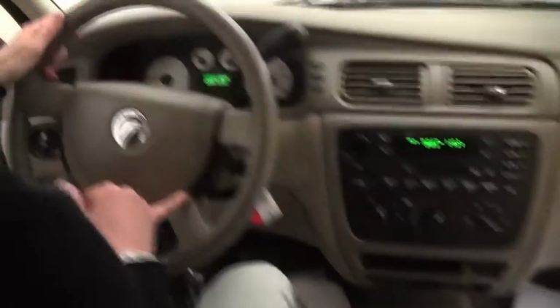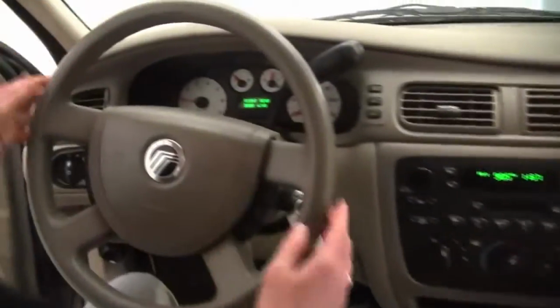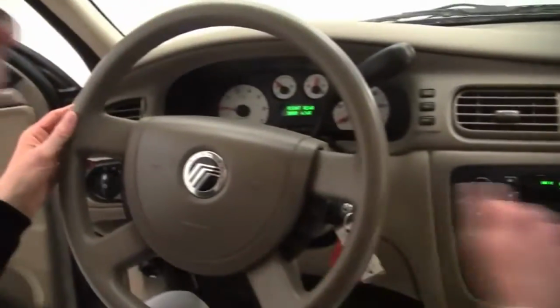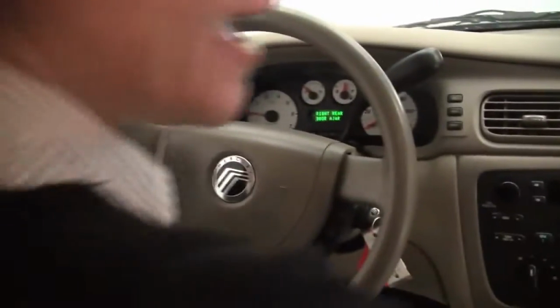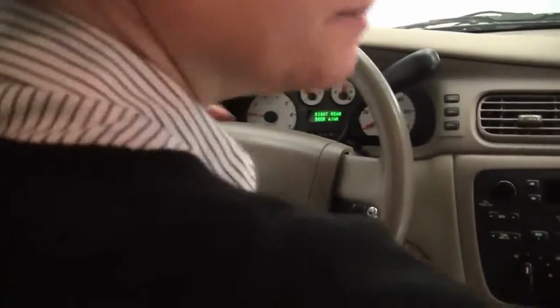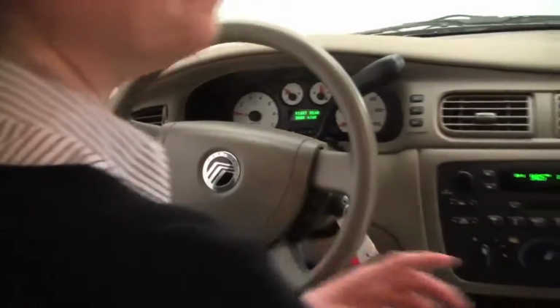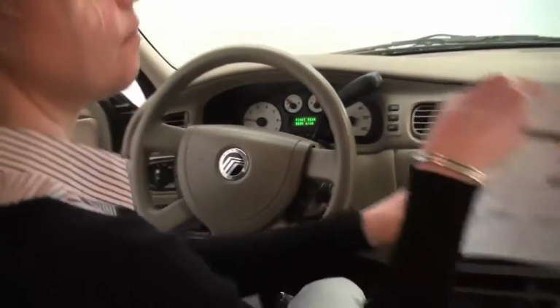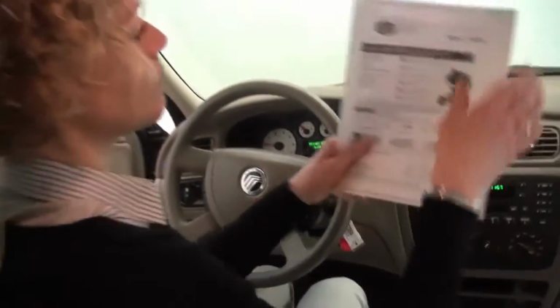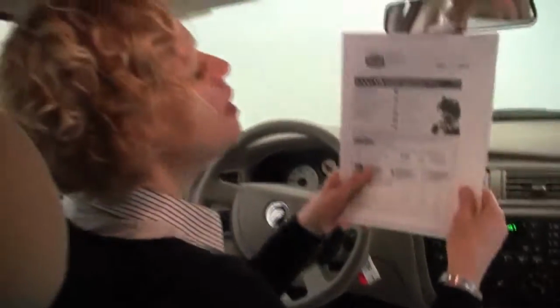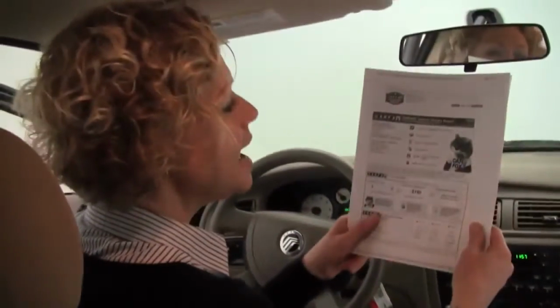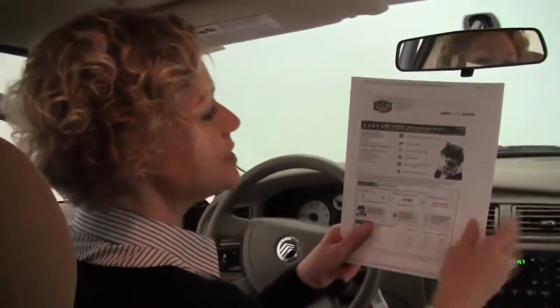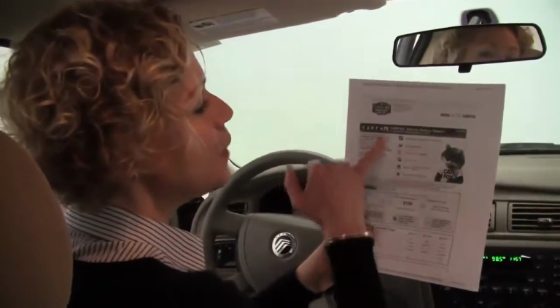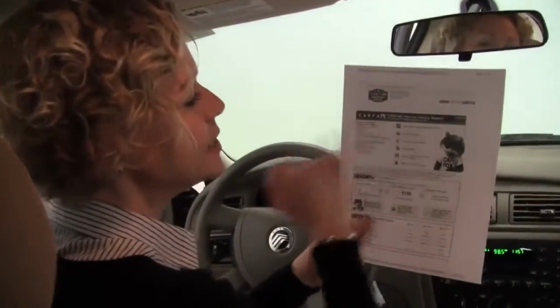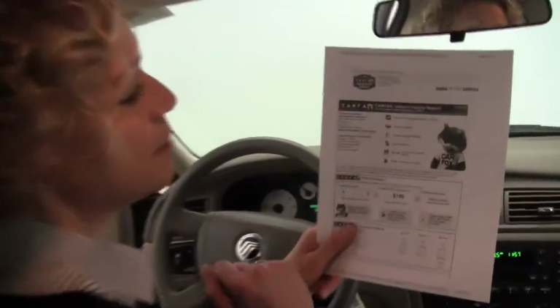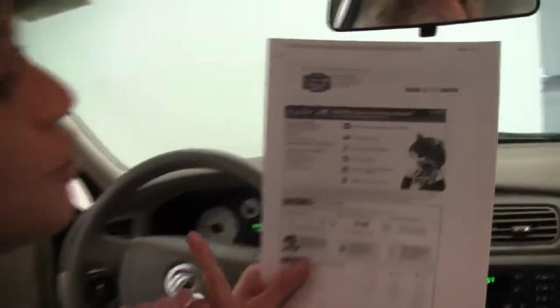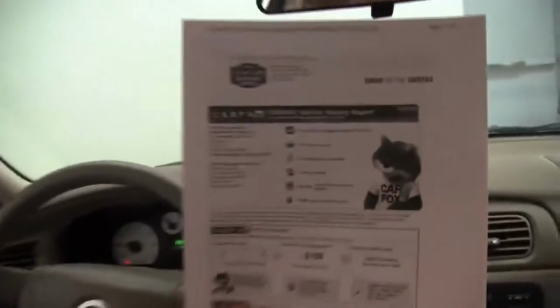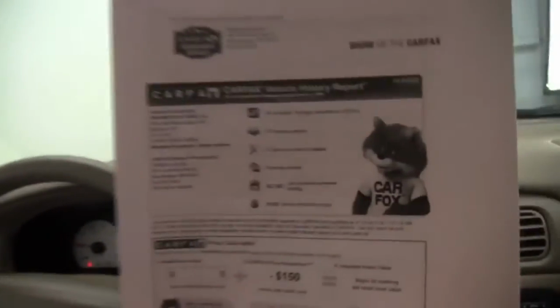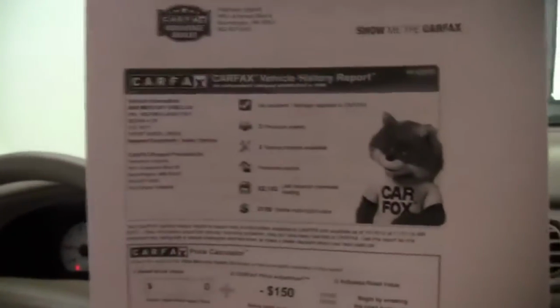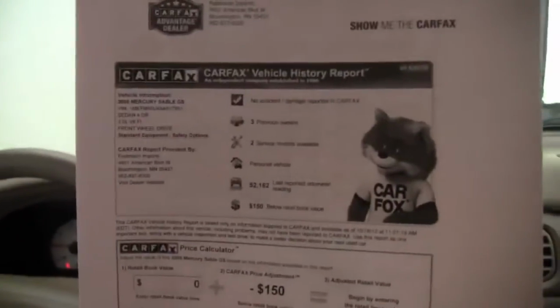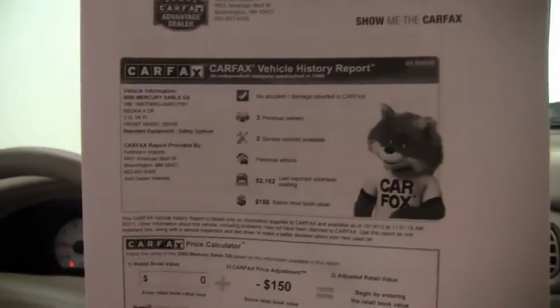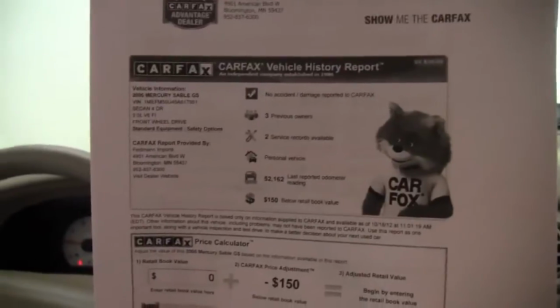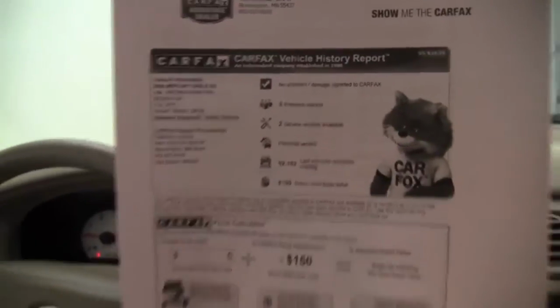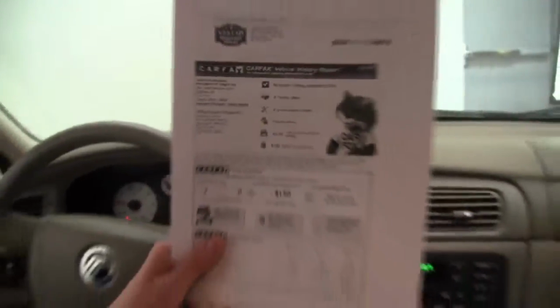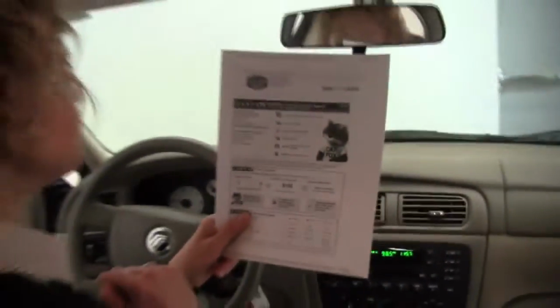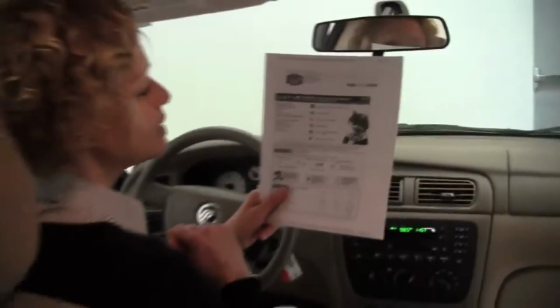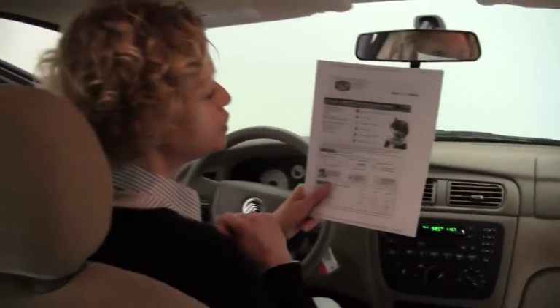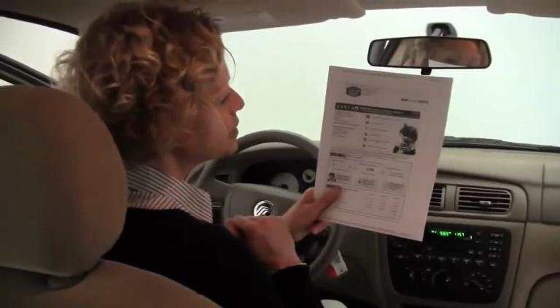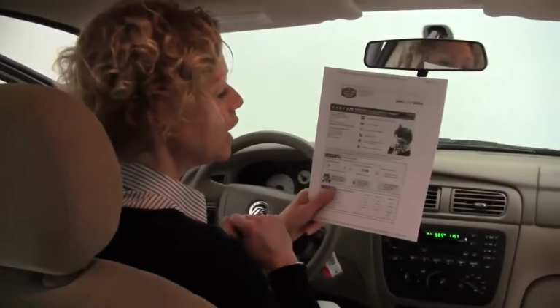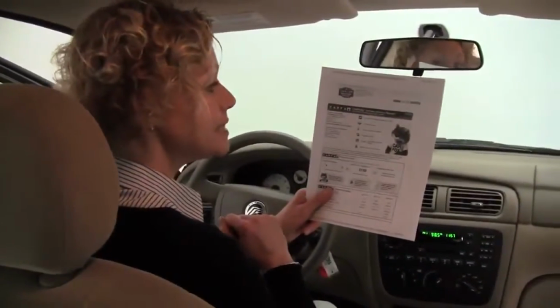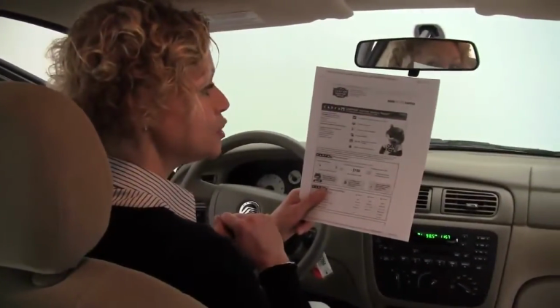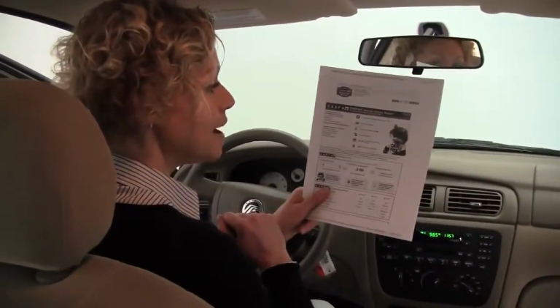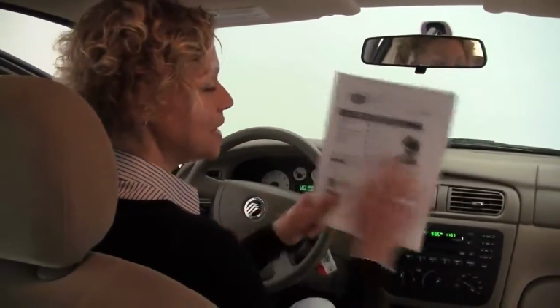Let's take a look at the Carfax. As you can see, no accidents or damage, three previous owners, and we've got a couple service records available. This vehicle has 52,162 miles on it.